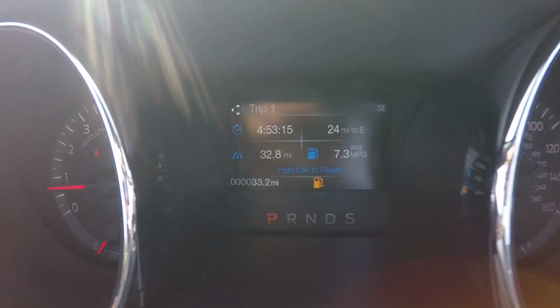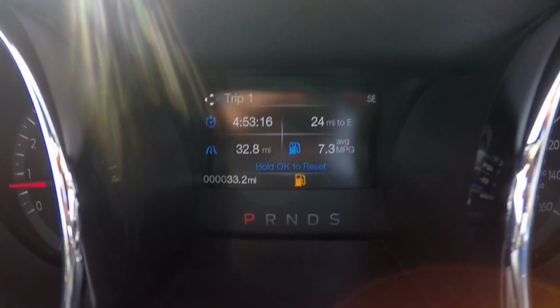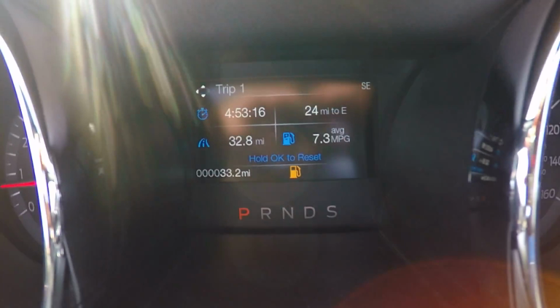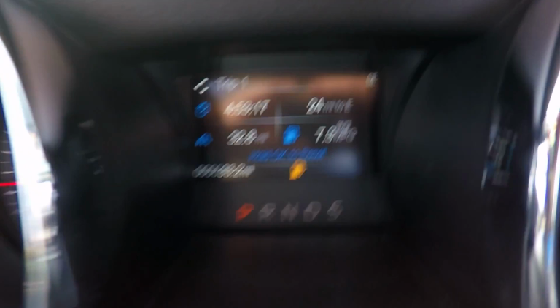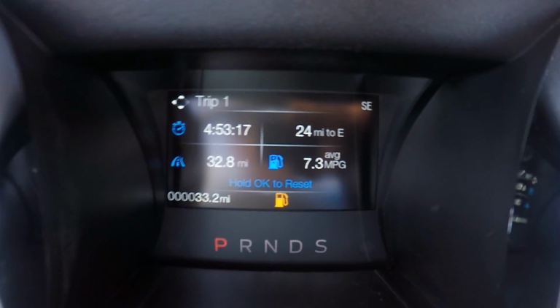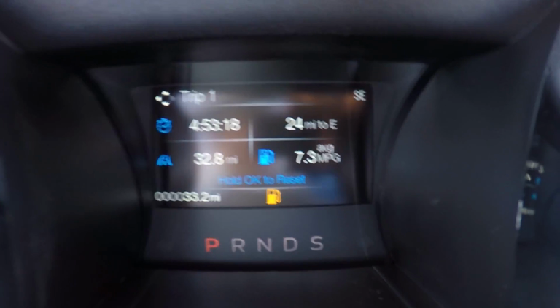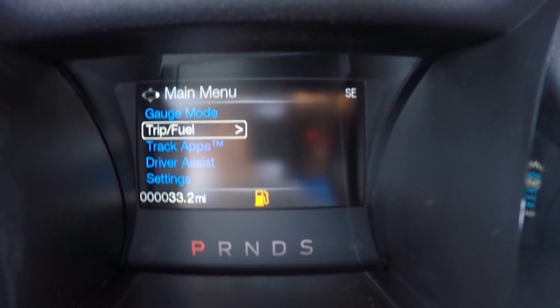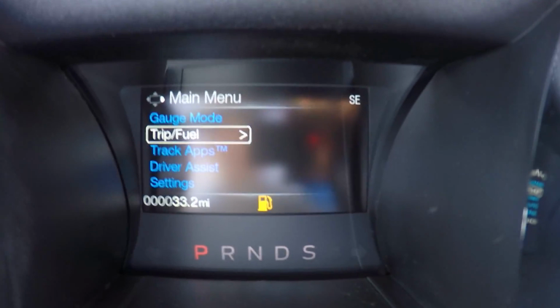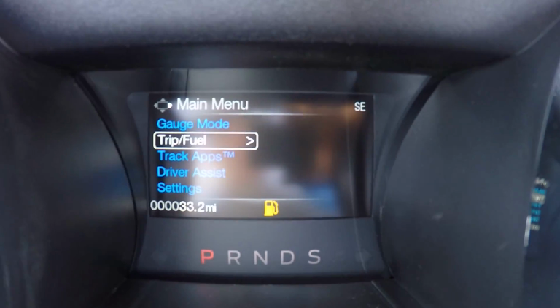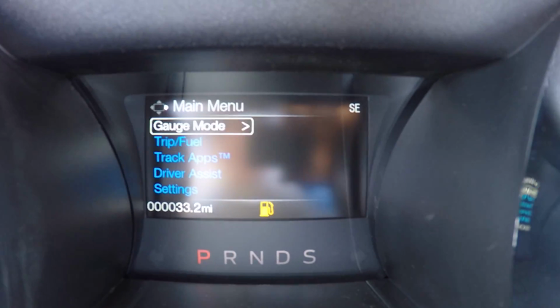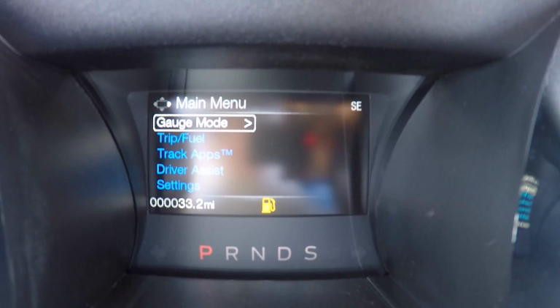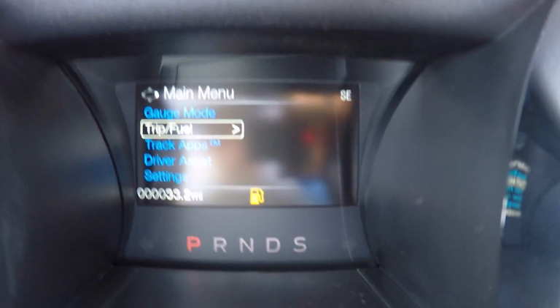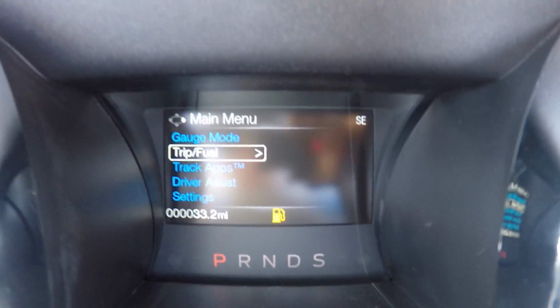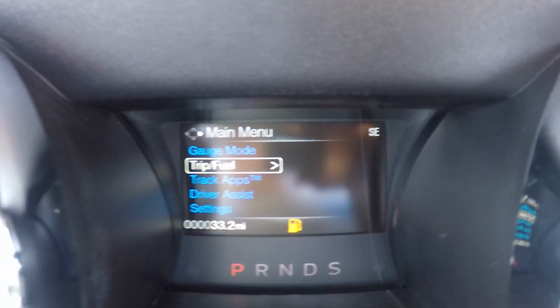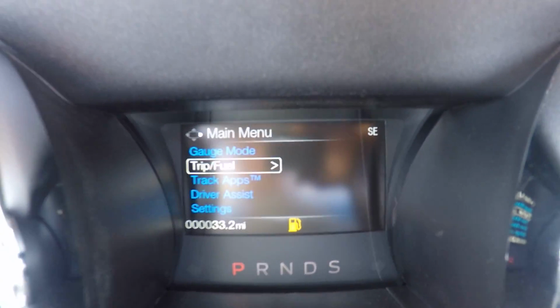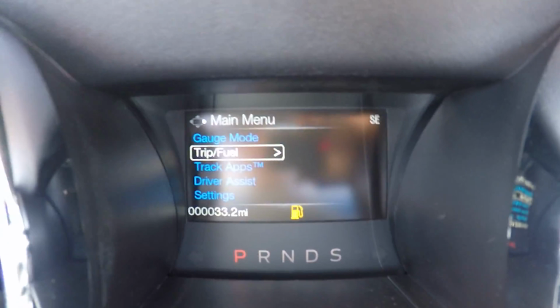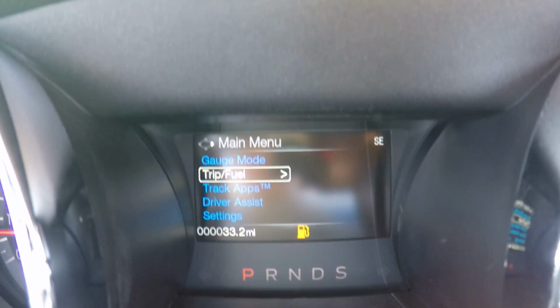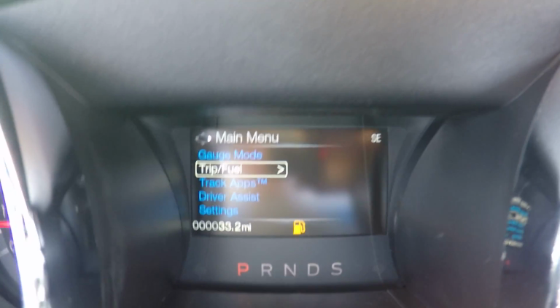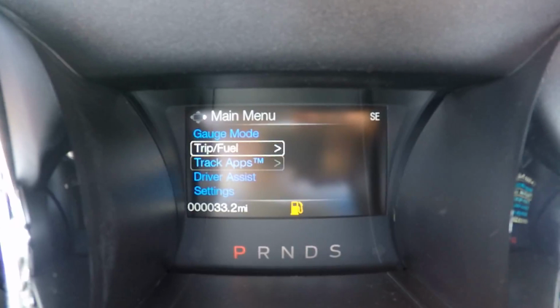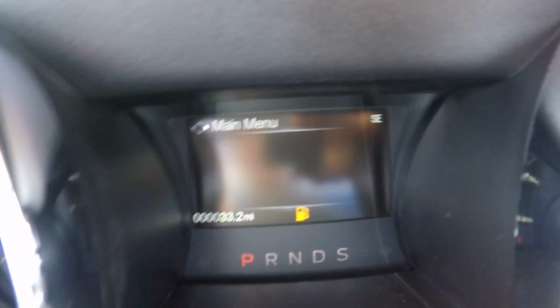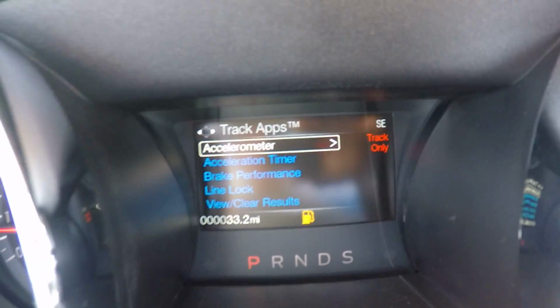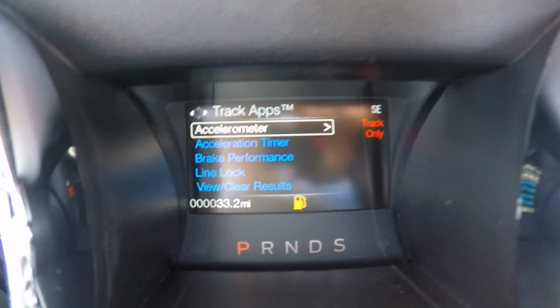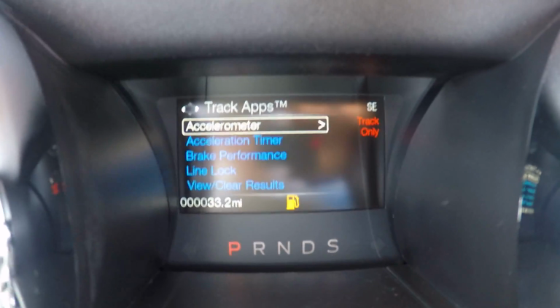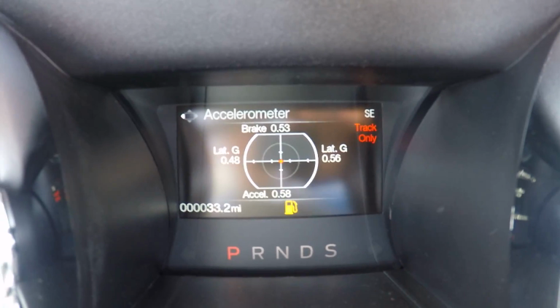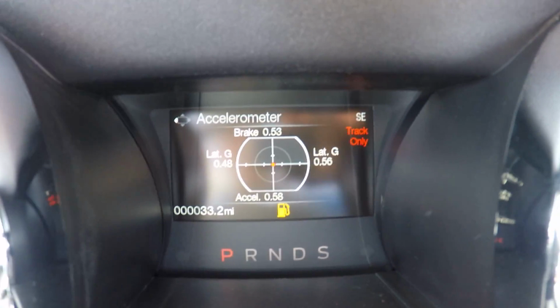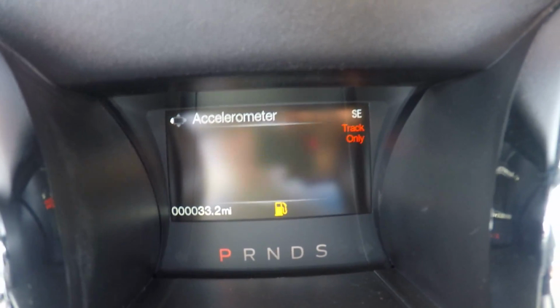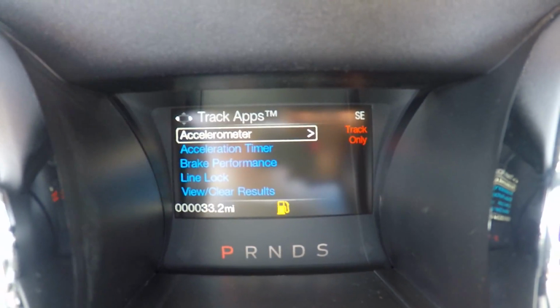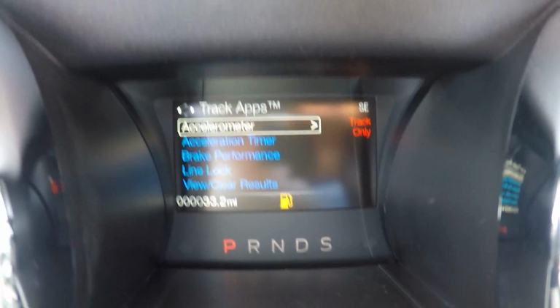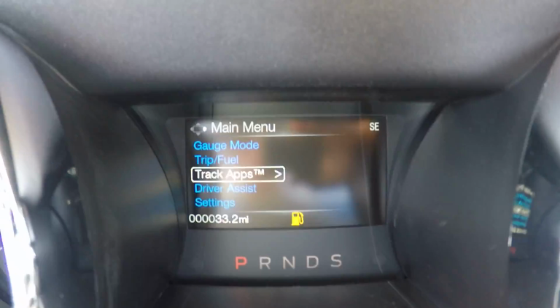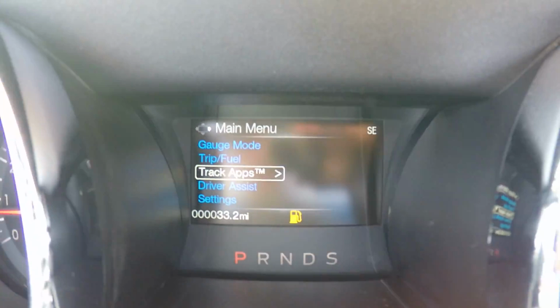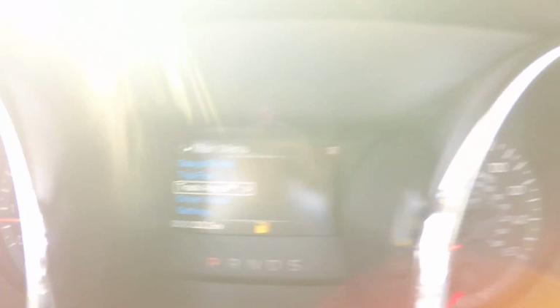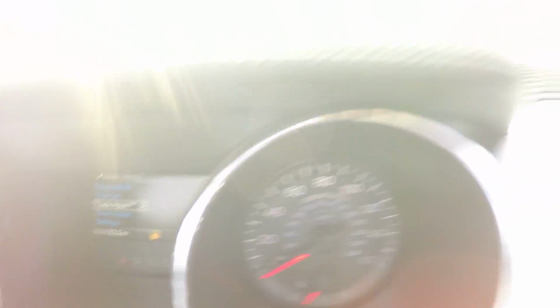Here on your dash you do have your information cluster where you can see all of your trip information, vehicle information, fuel economy information, and even your track app, so you can see all of your performance information right there on your dash.